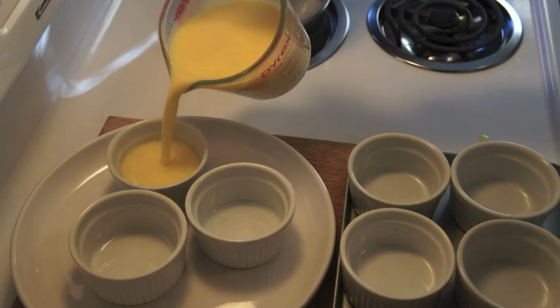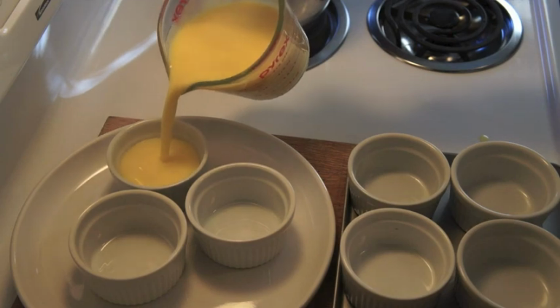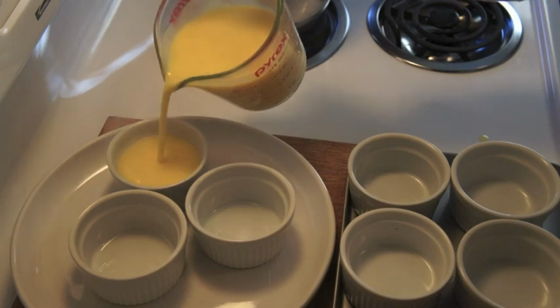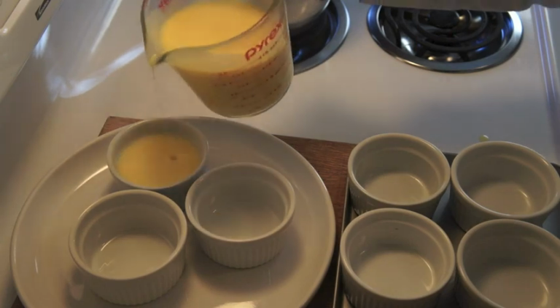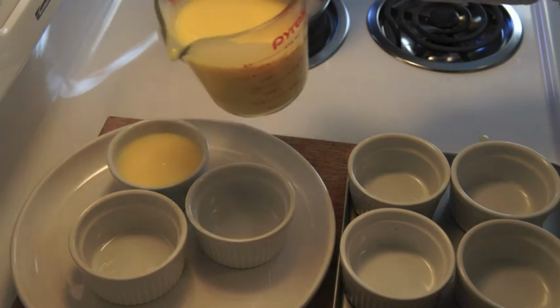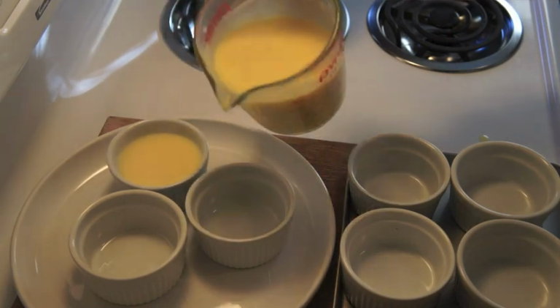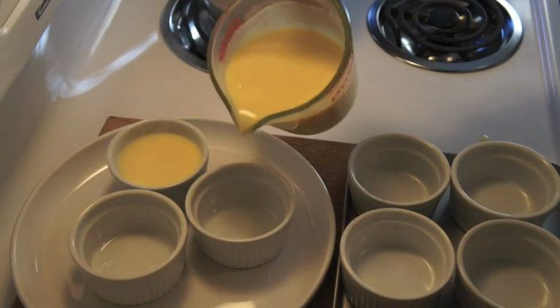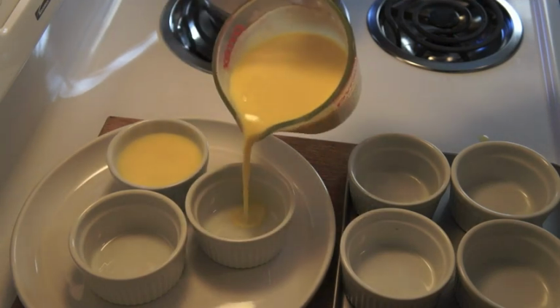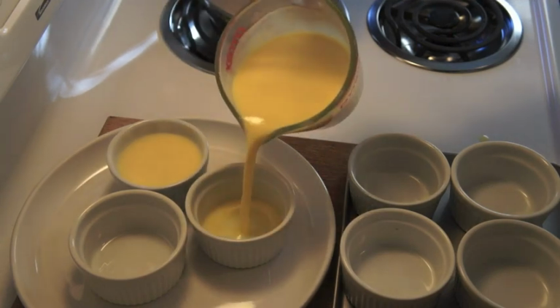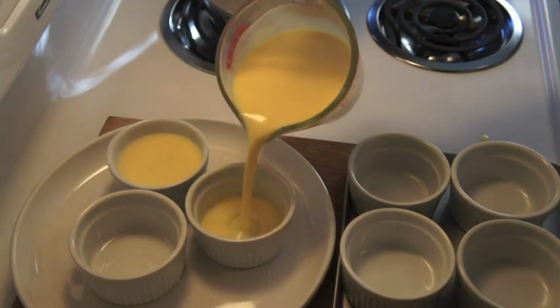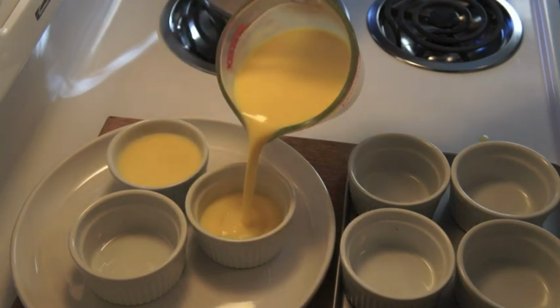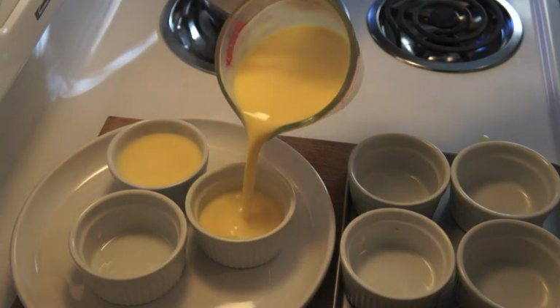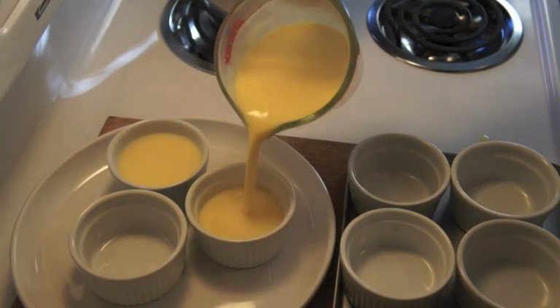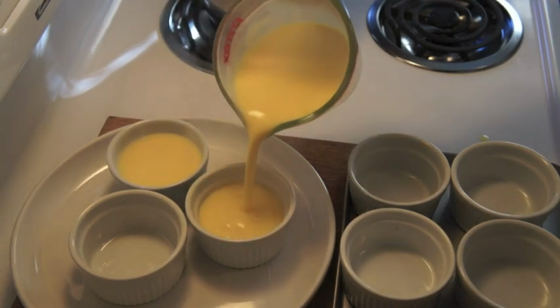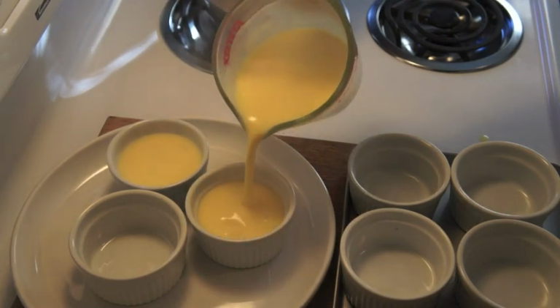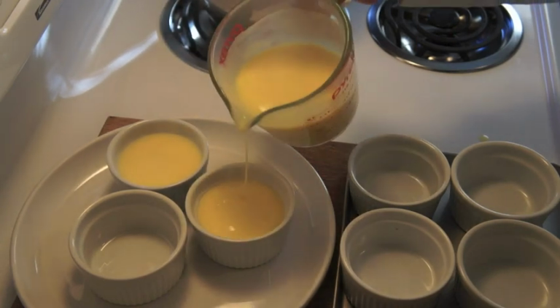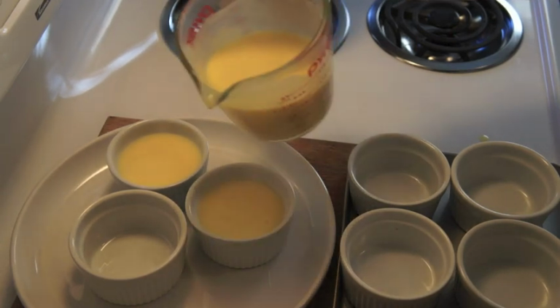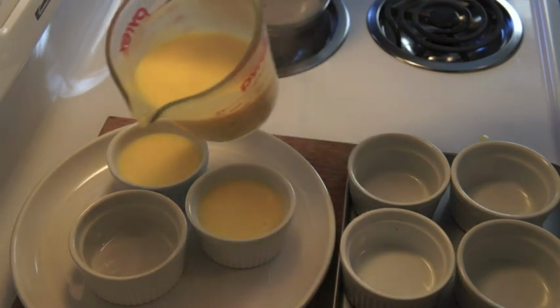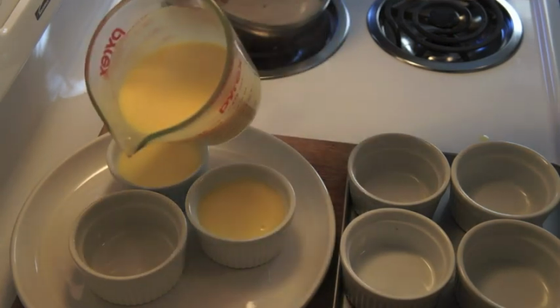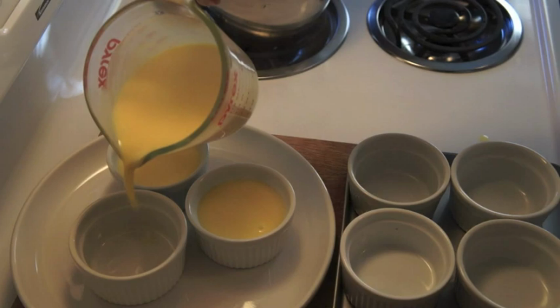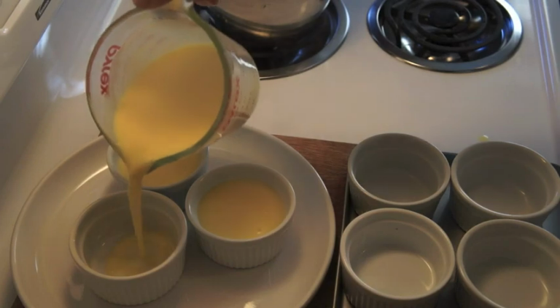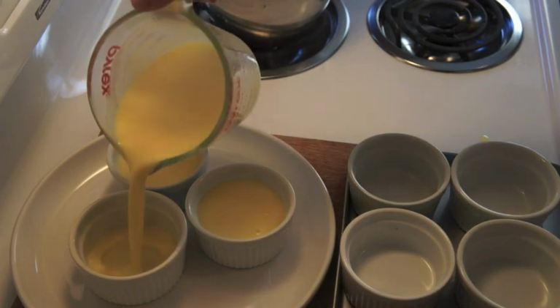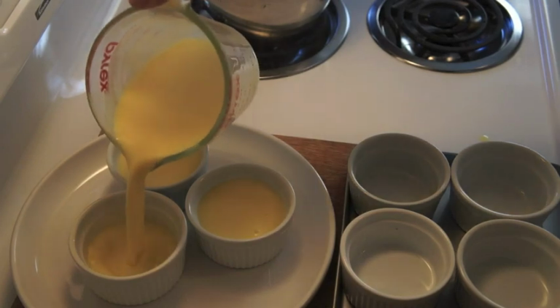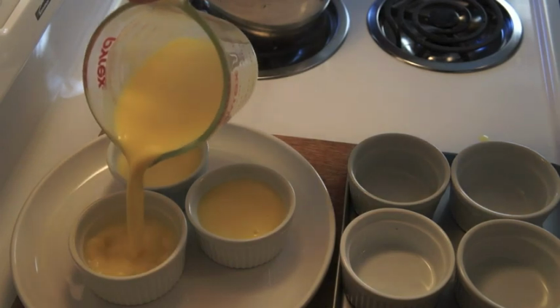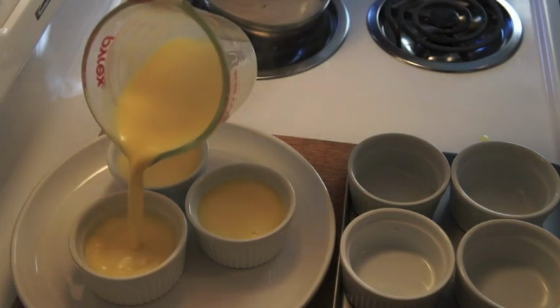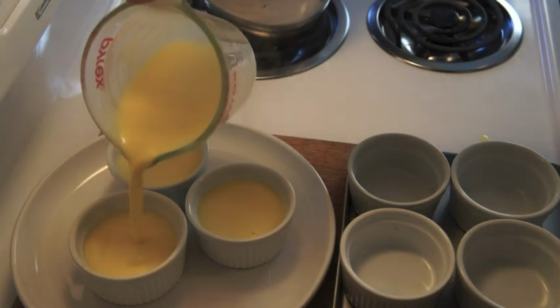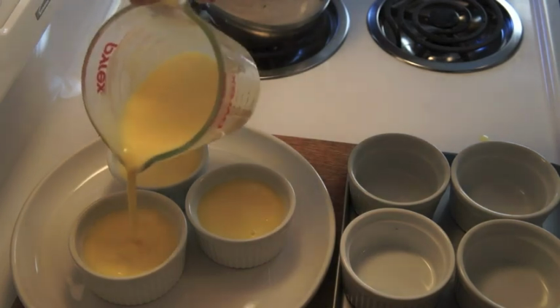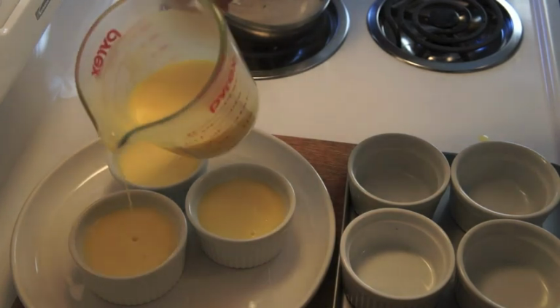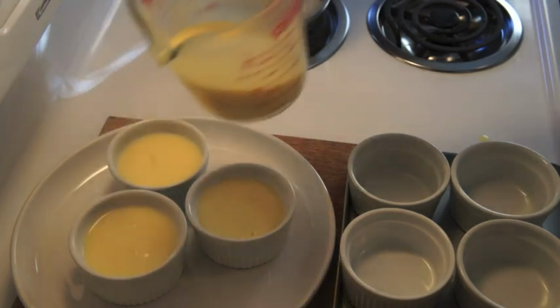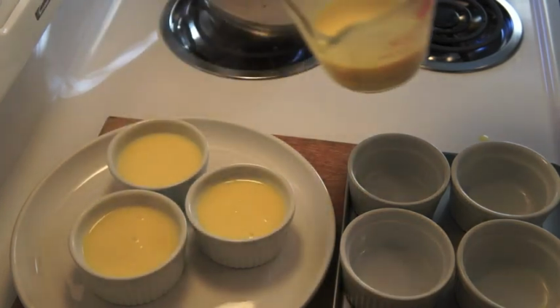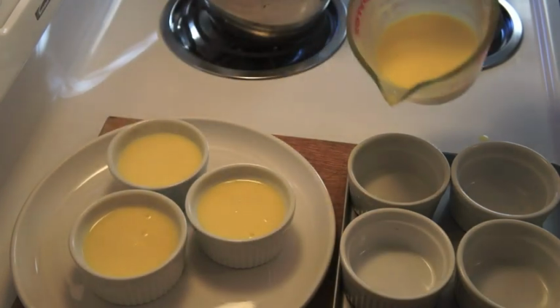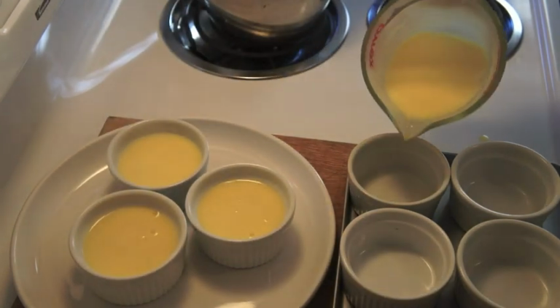Then pour into a measuring cup to make it easier to pour. Then fill your ramekins. You can also make a large pudding, but it will take longer to set up. Refrigerate for two hours or until the pudding is firm.